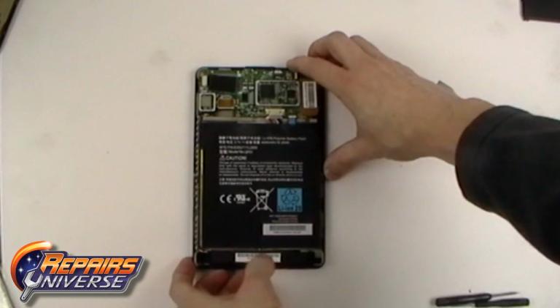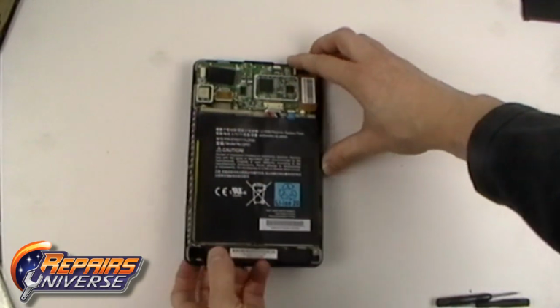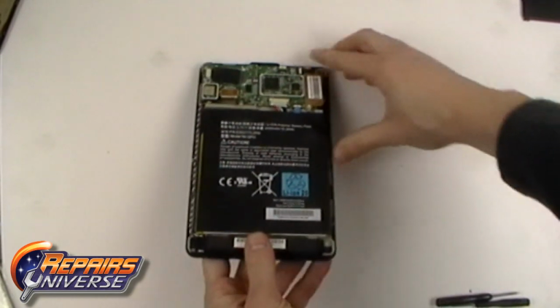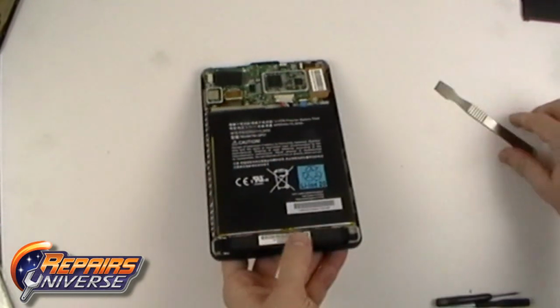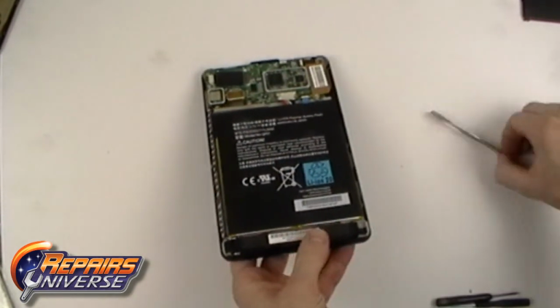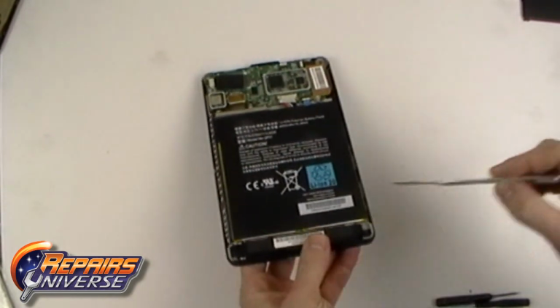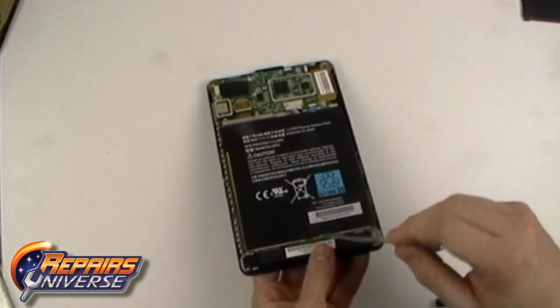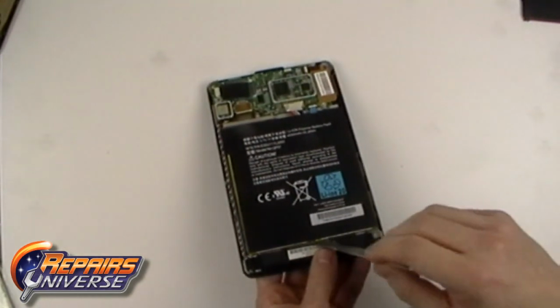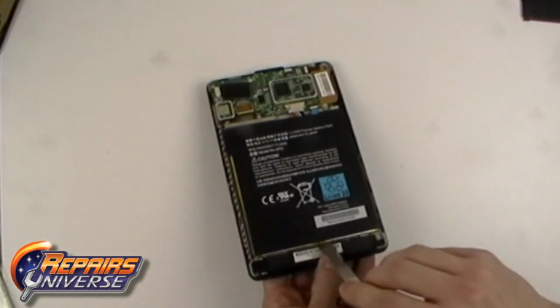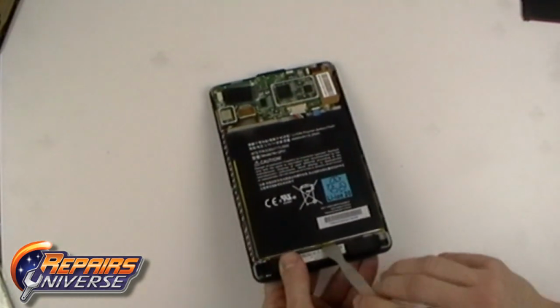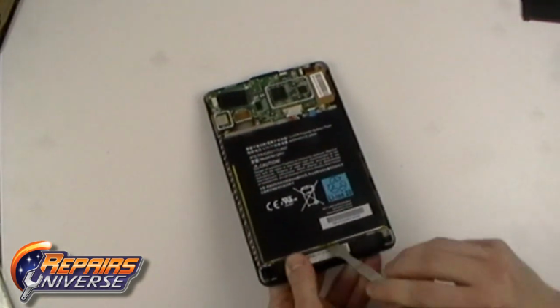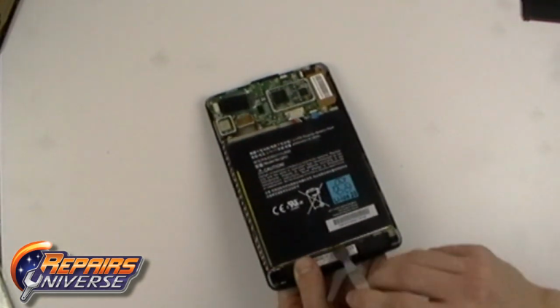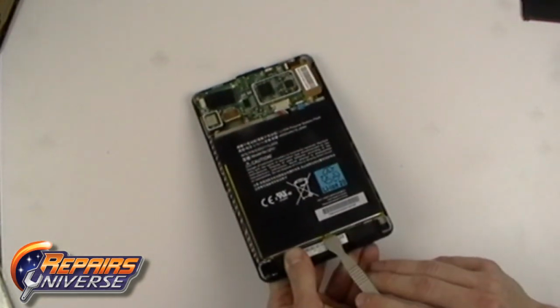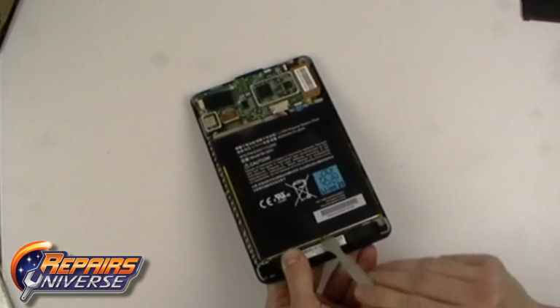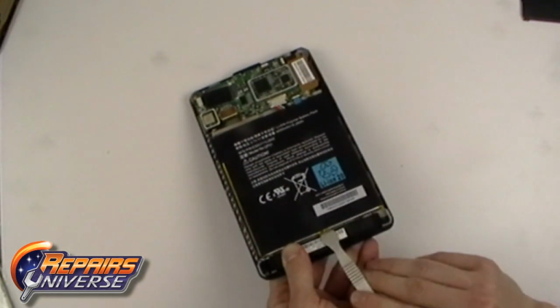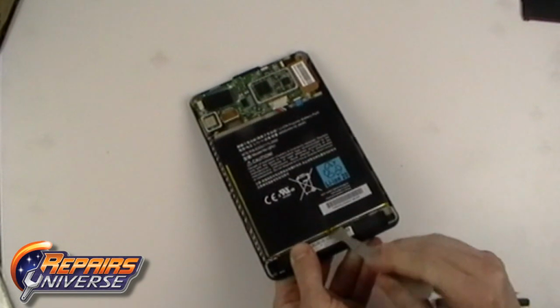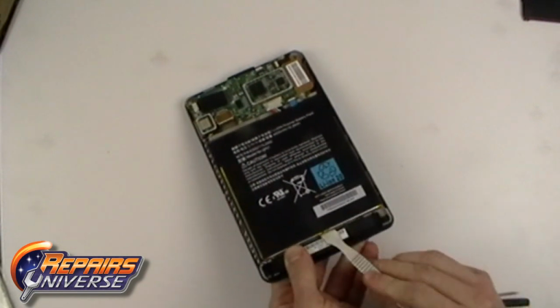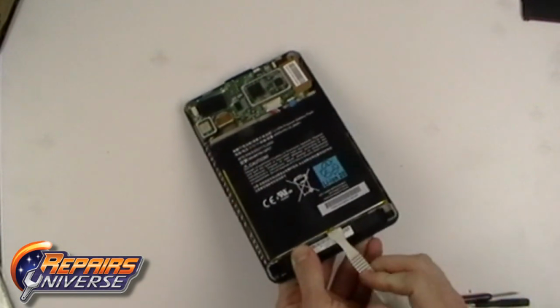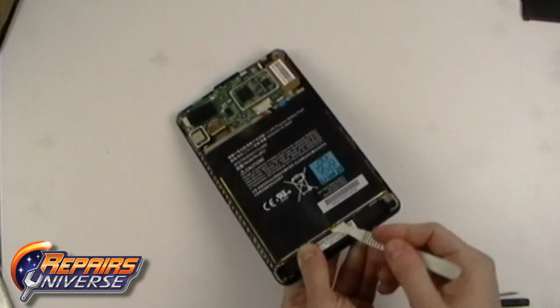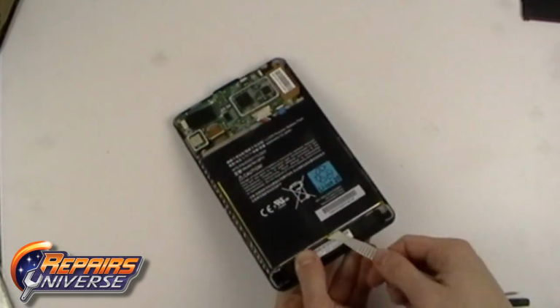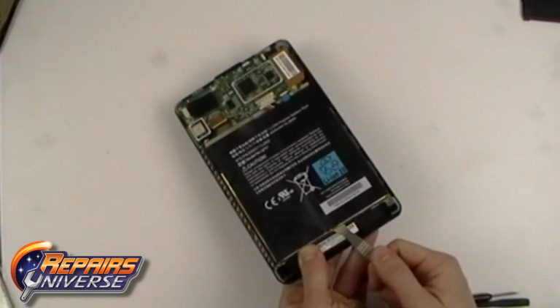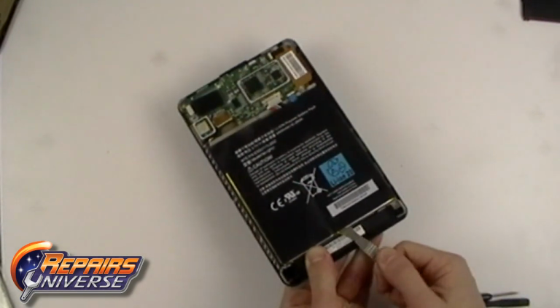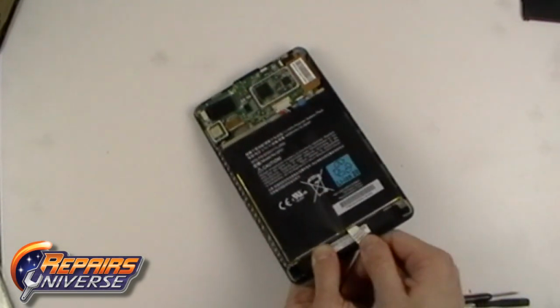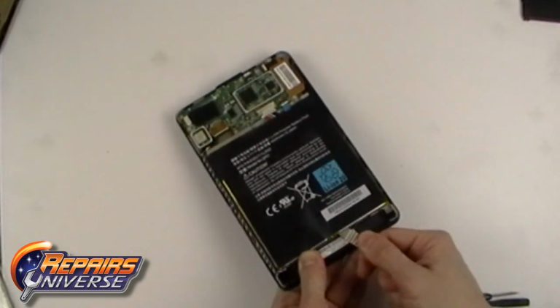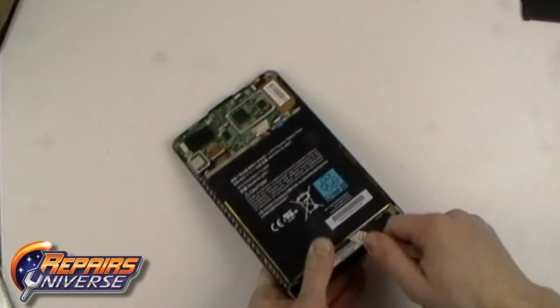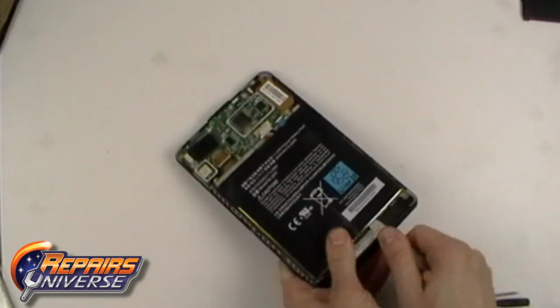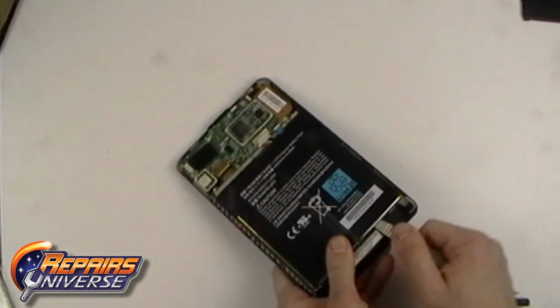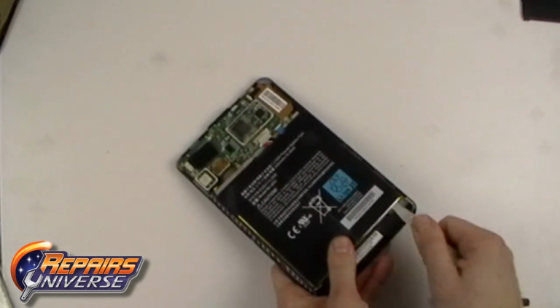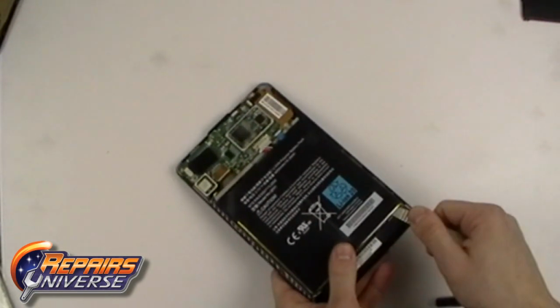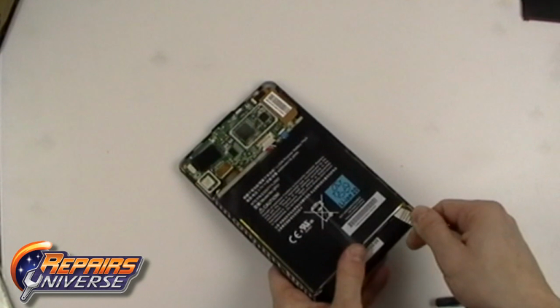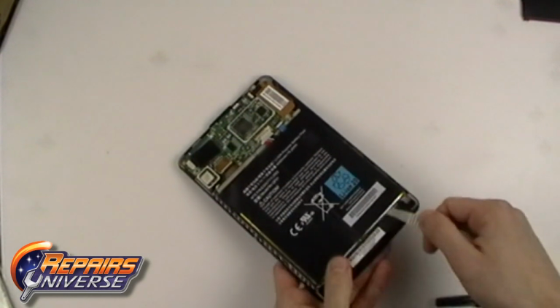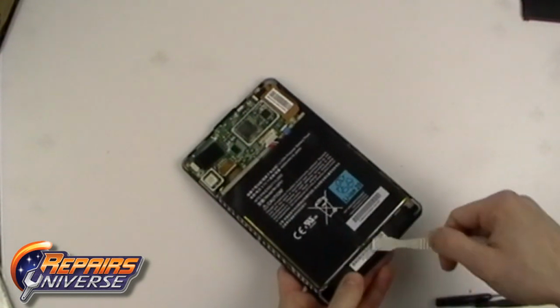With the cable released, you can now release the battery from the housing. It is held in place with adhesive. Work near the bottom of the battery, being careful as there is a flex cable located underneath.